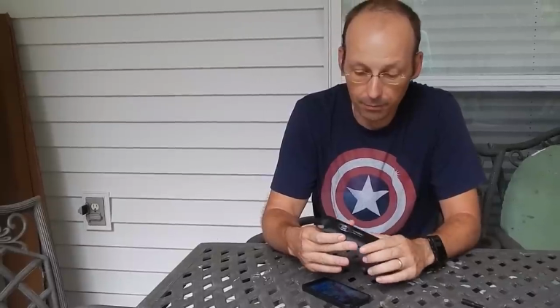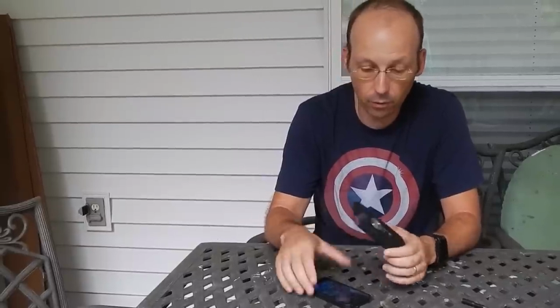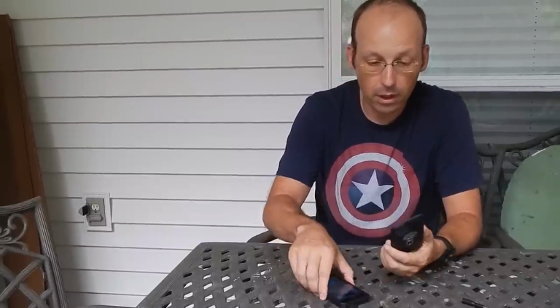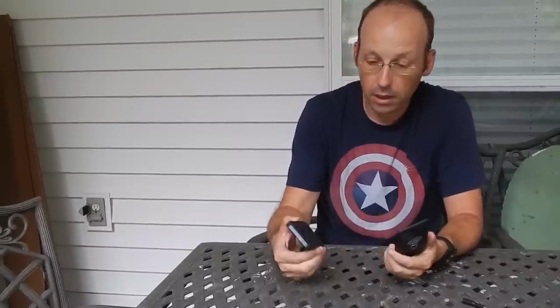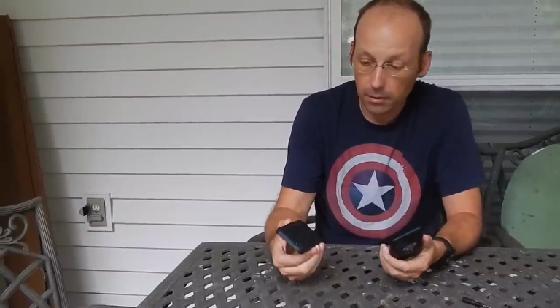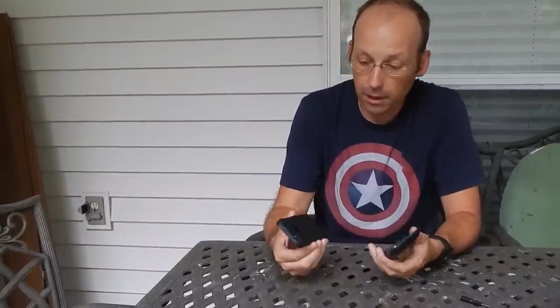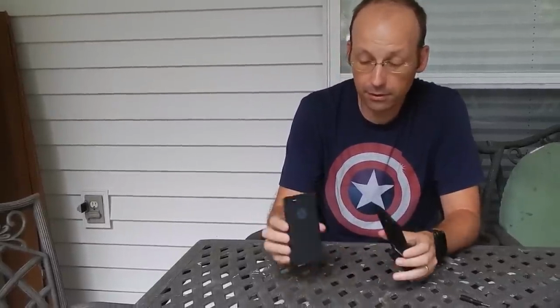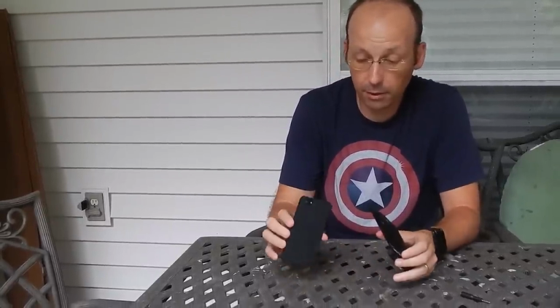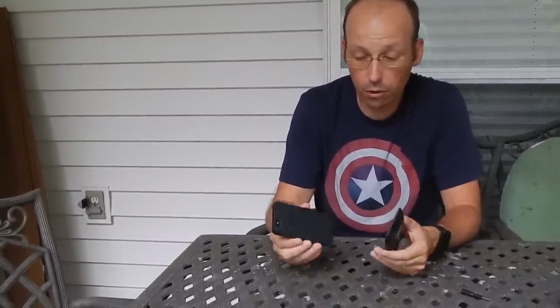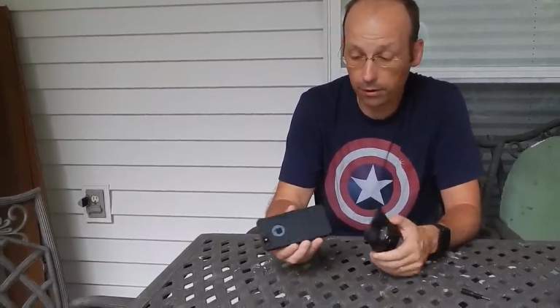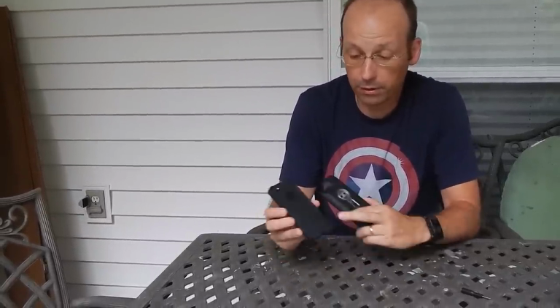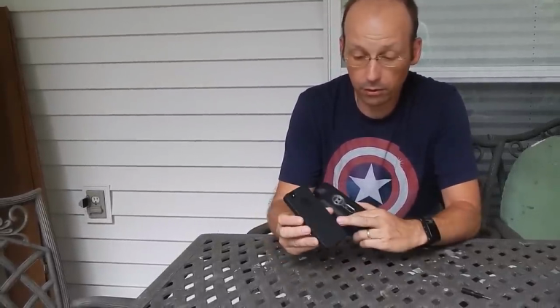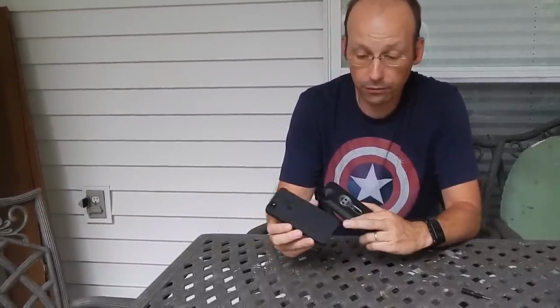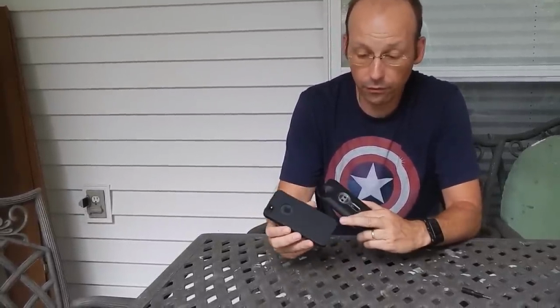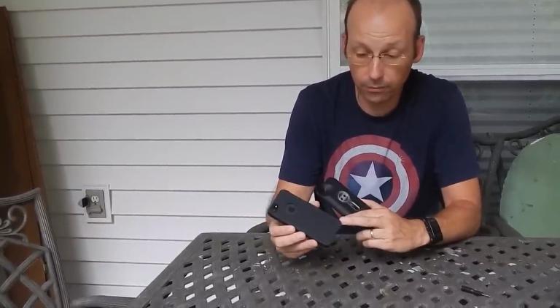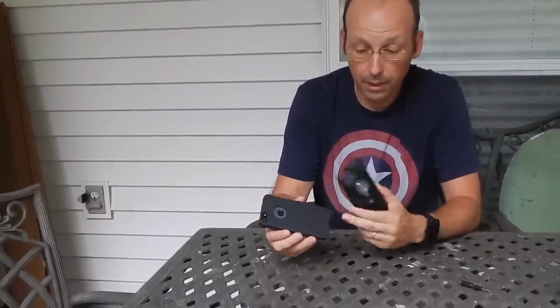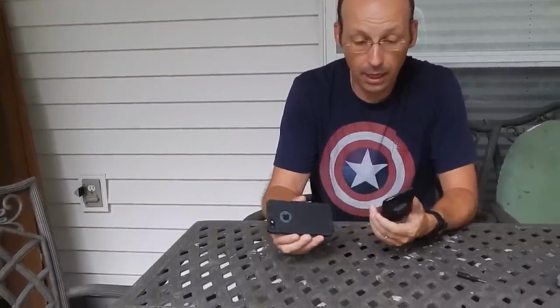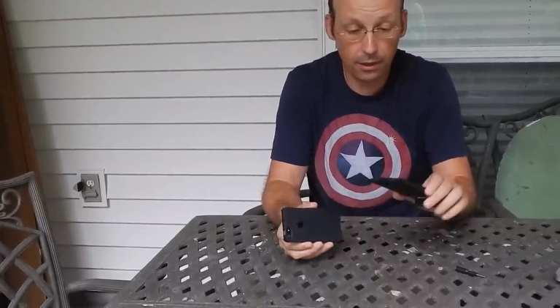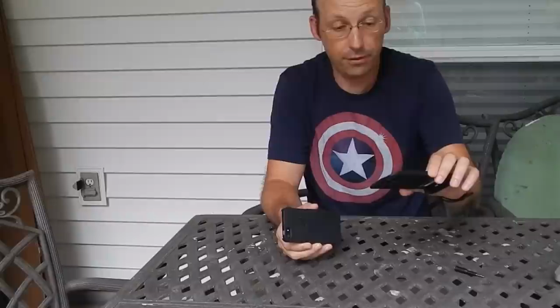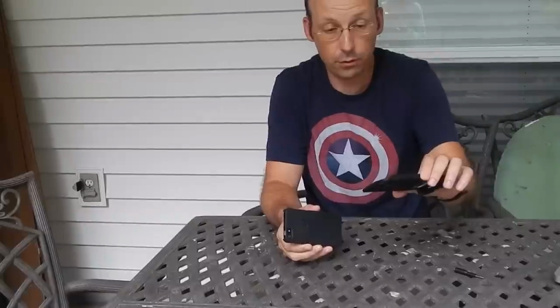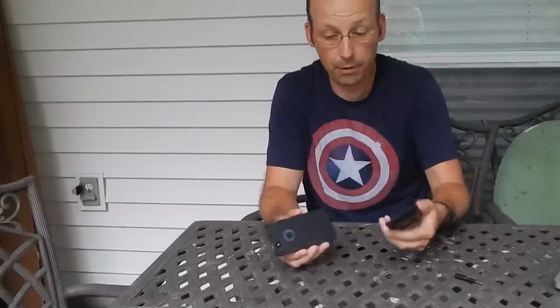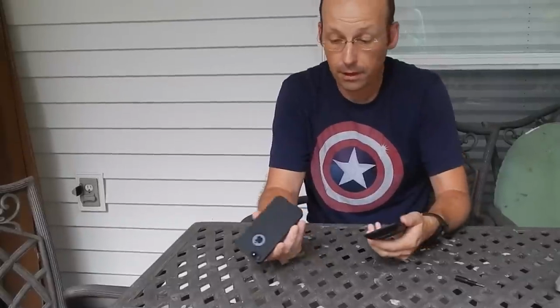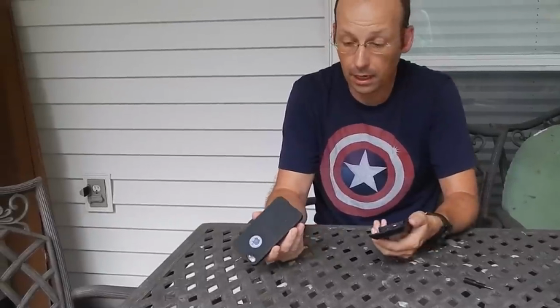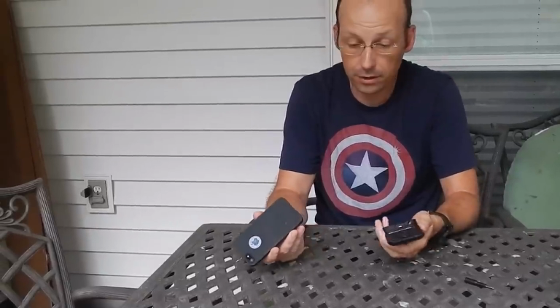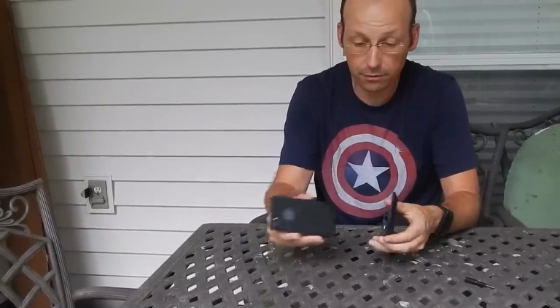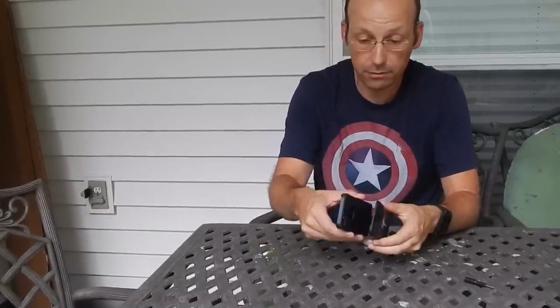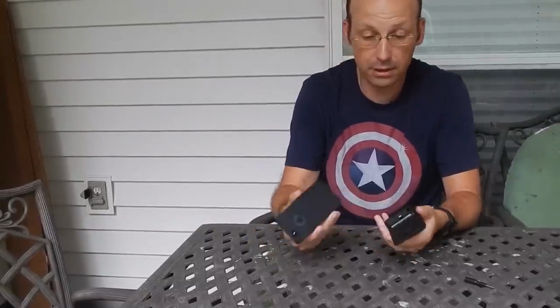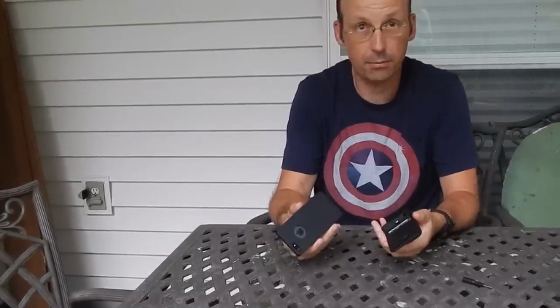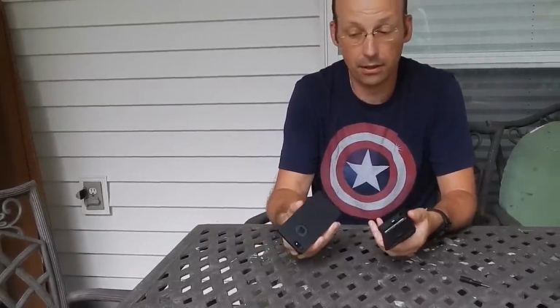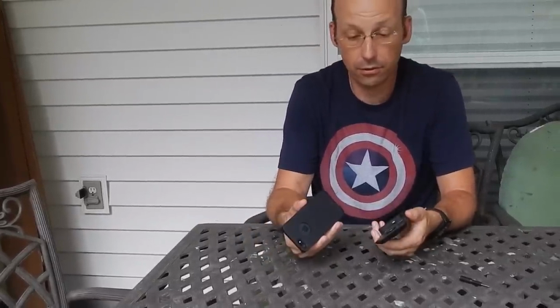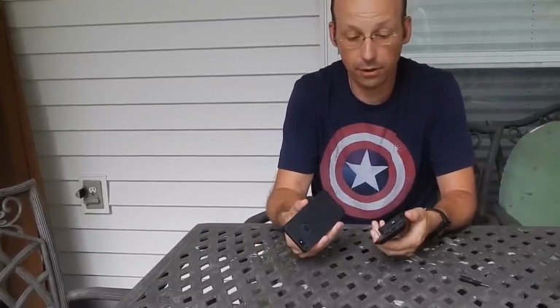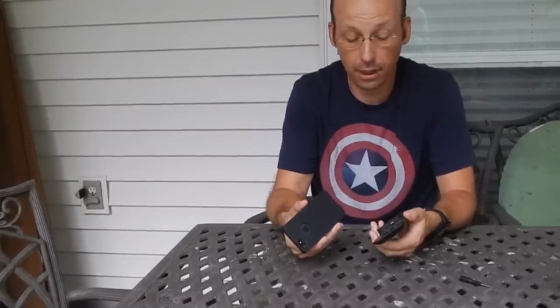So it comes in two parts — one's a little case for your phone and the other is the actual camera, and you just connect them together to use the camera.